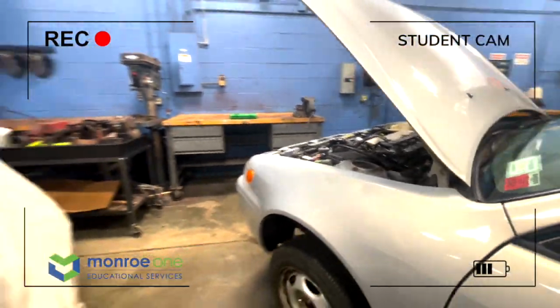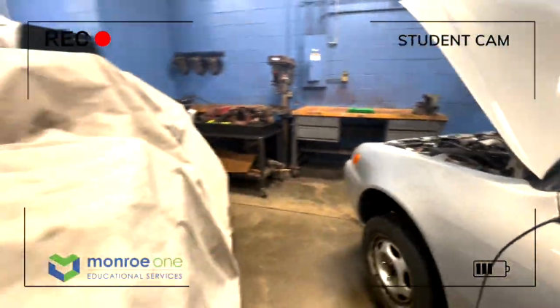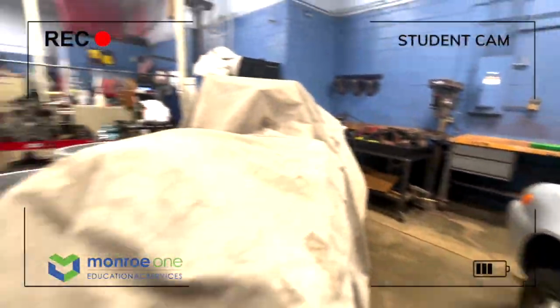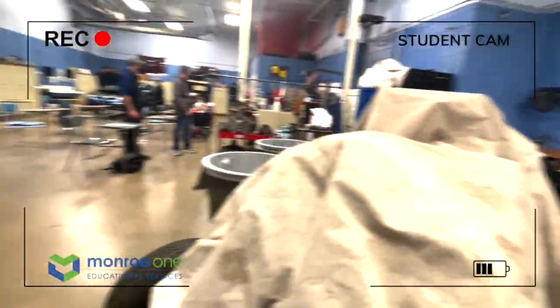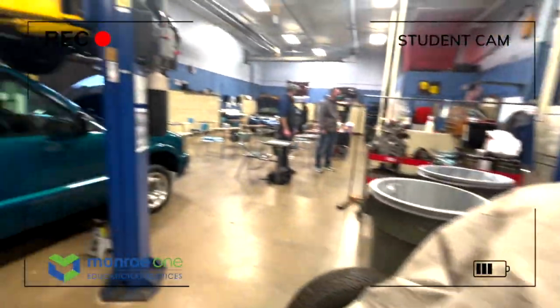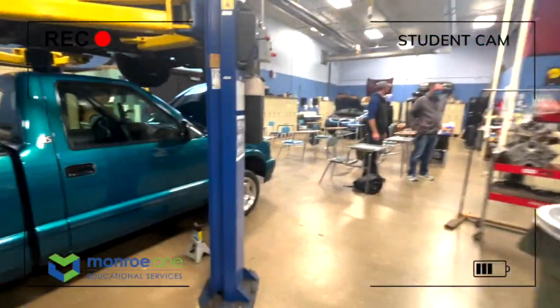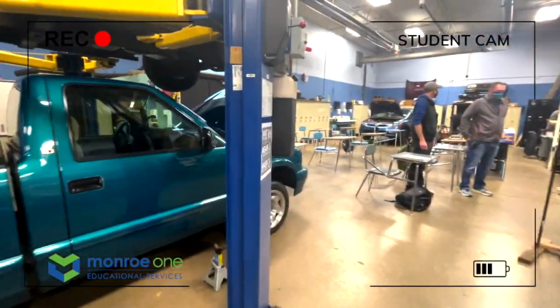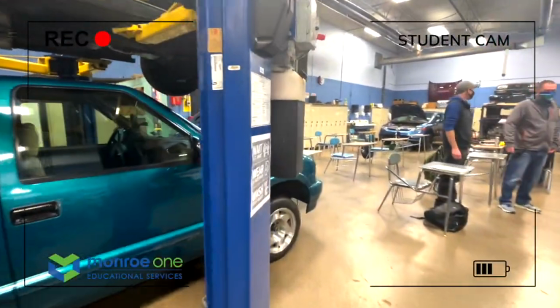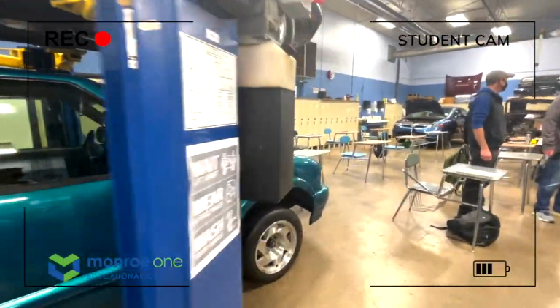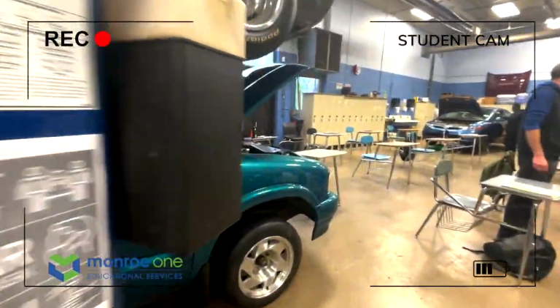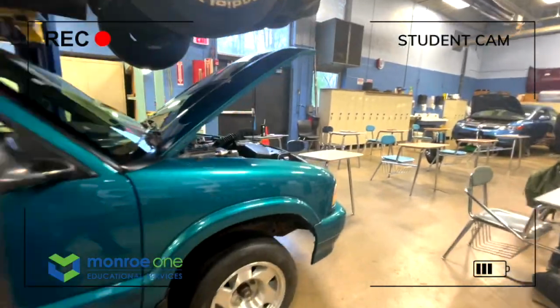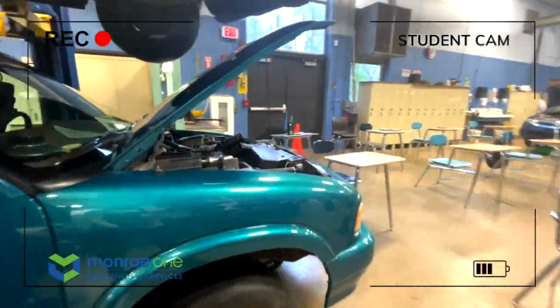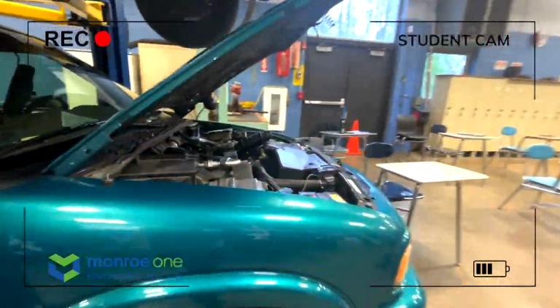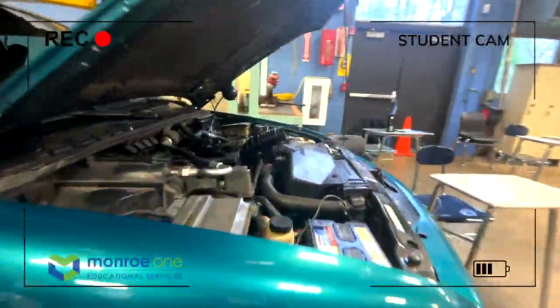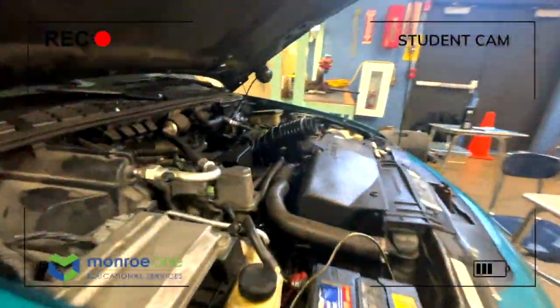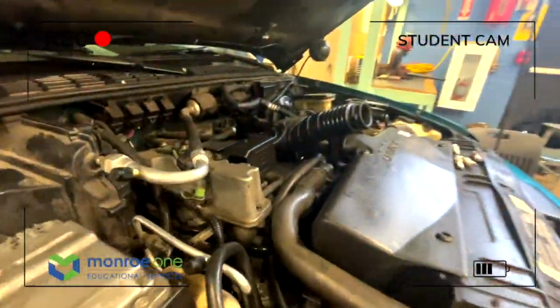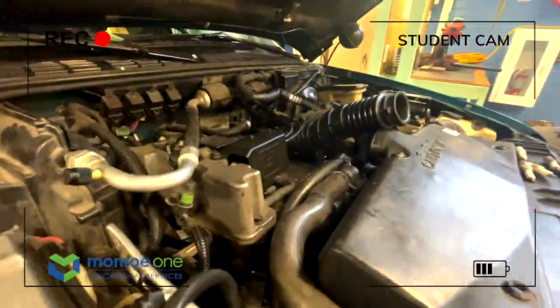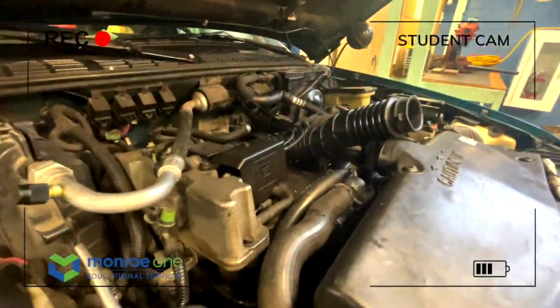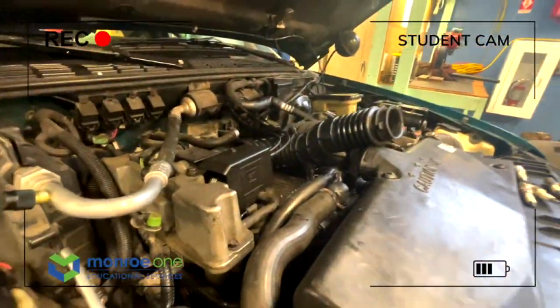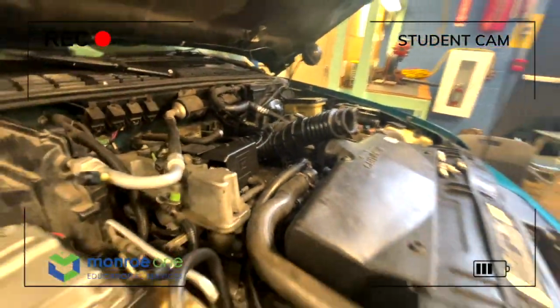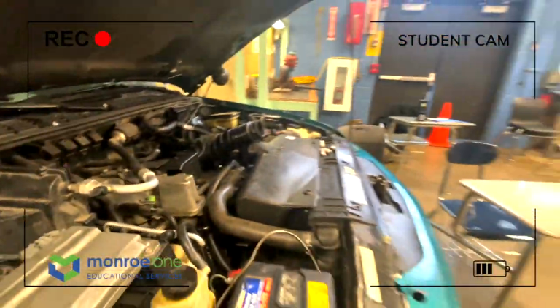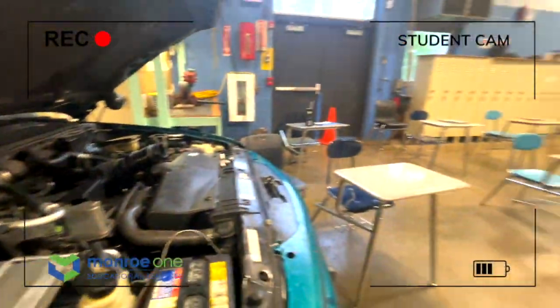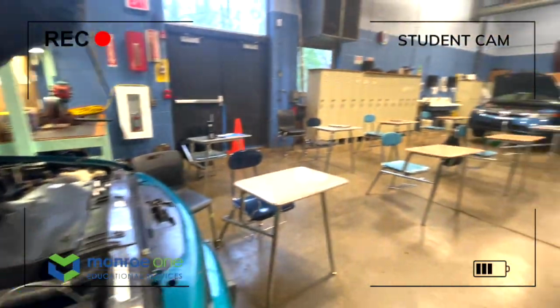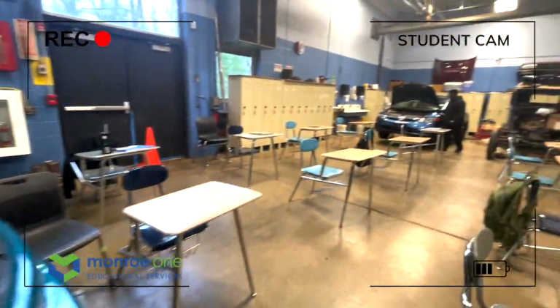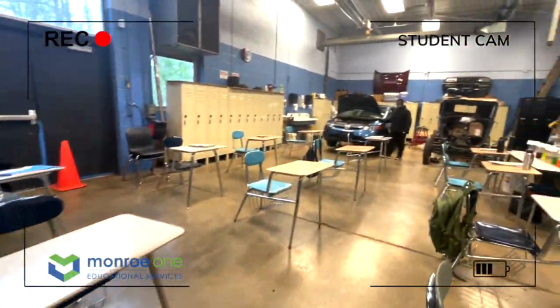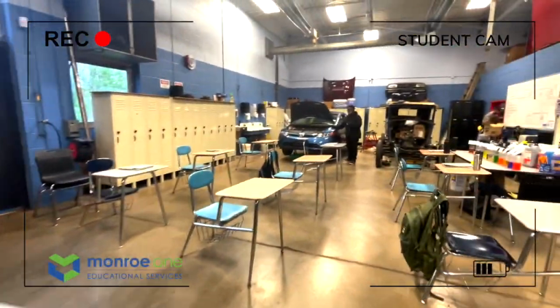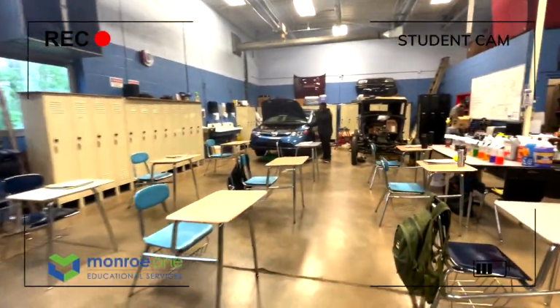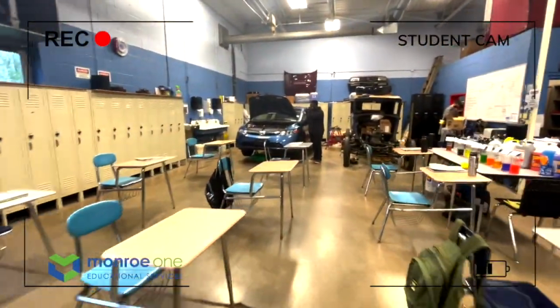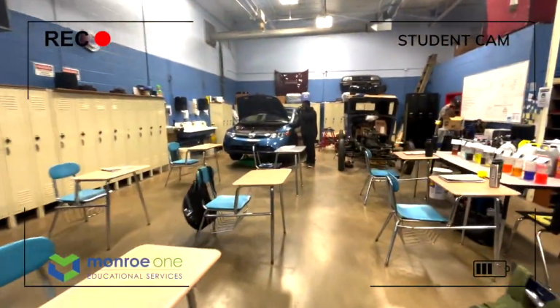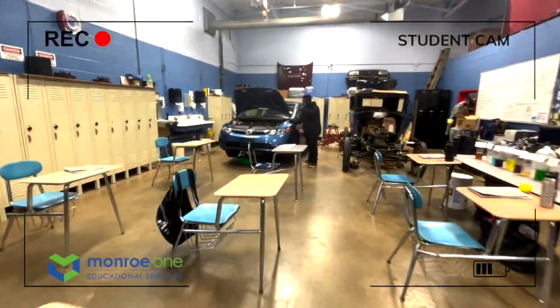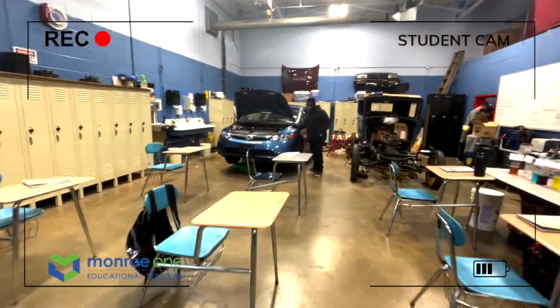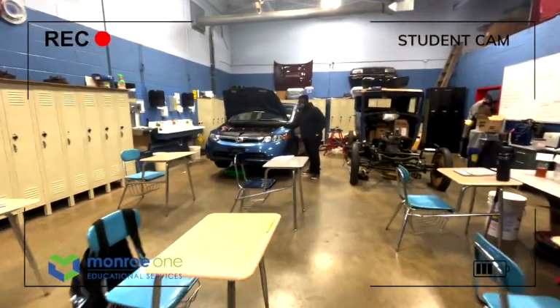Typical maintenance tasks such as vehicle inspections, proper jacking techniques, changing oil and filter, tire rotations, mounting and balancing tires, and a variety of other general vehicle maintenance procedures are introduced and practiced.